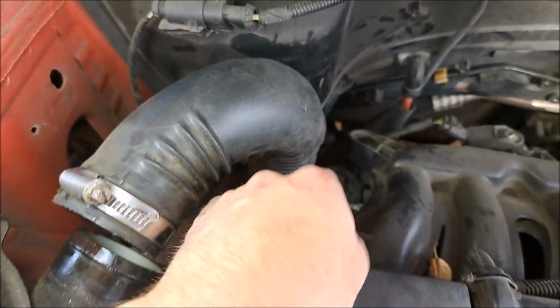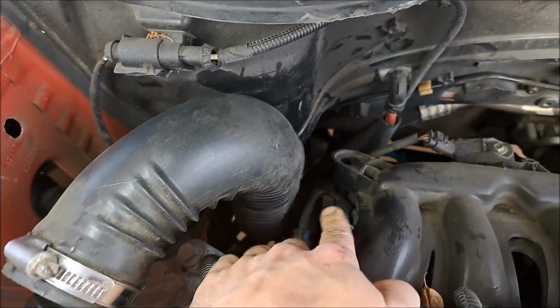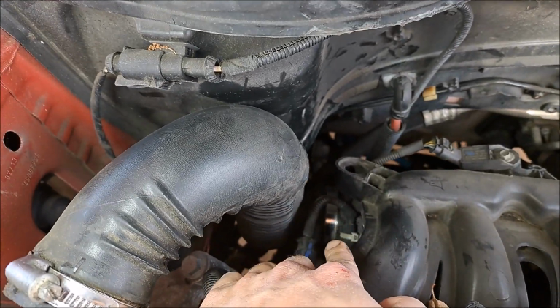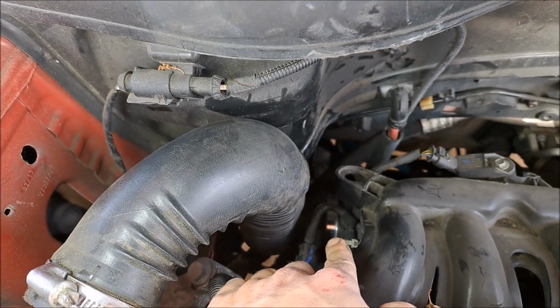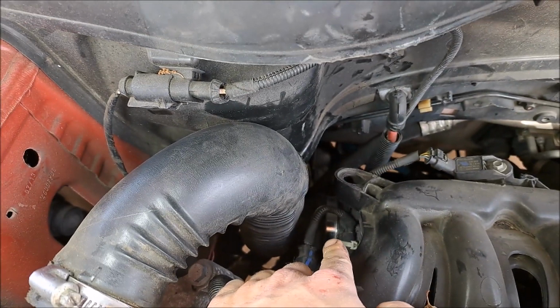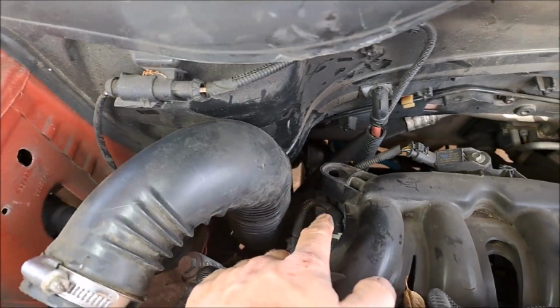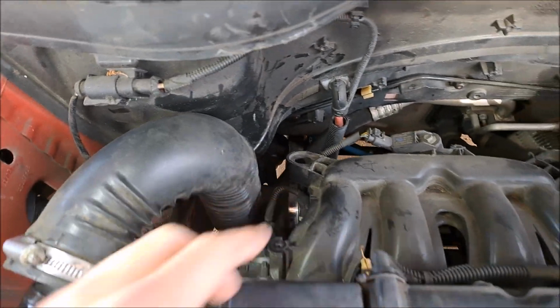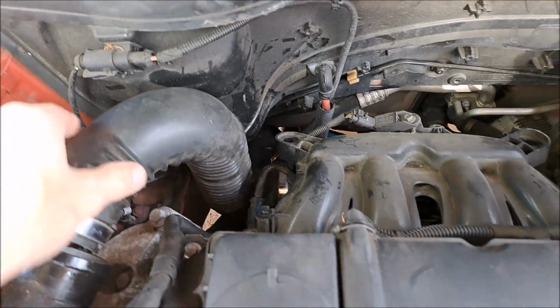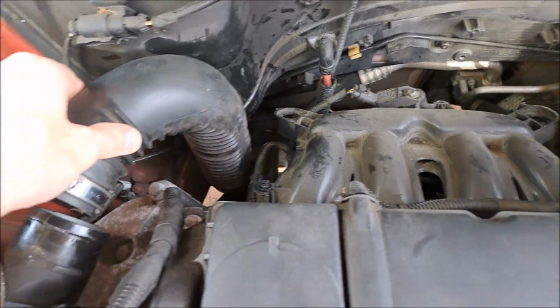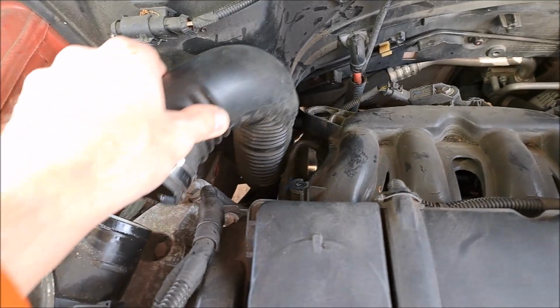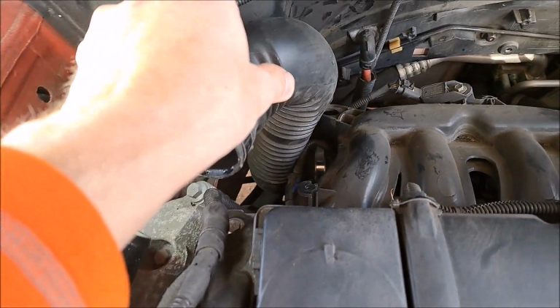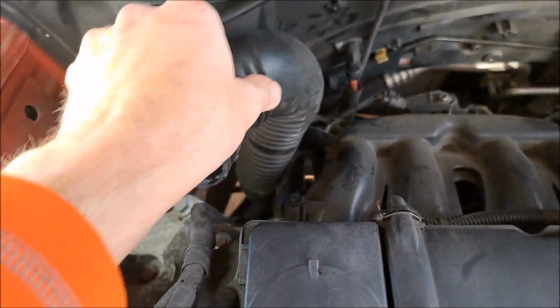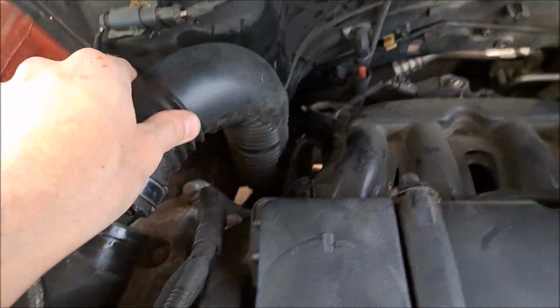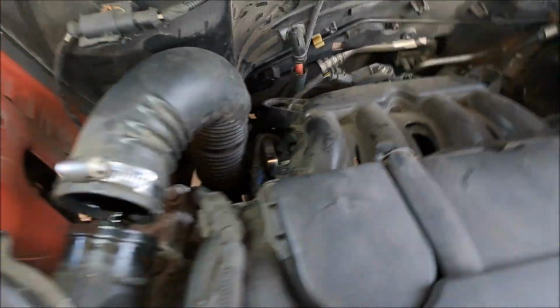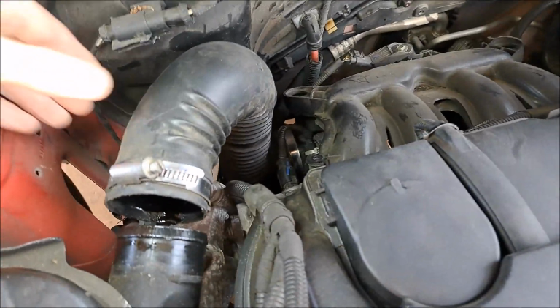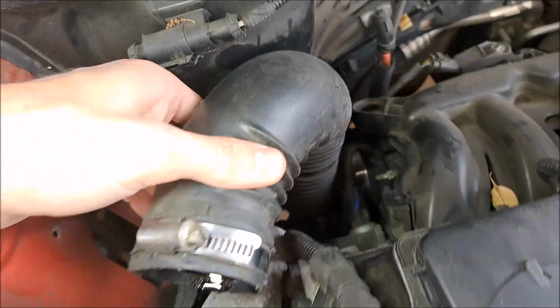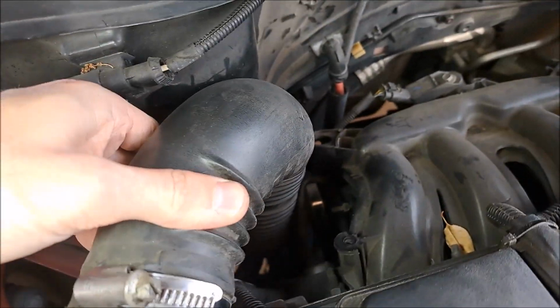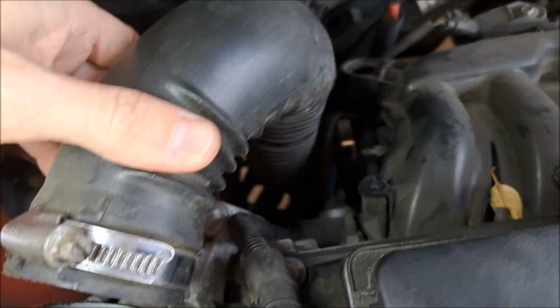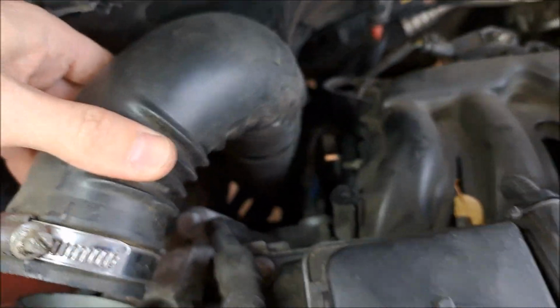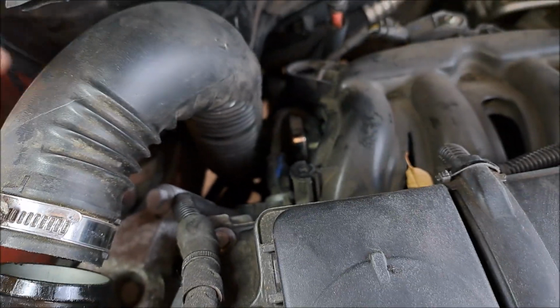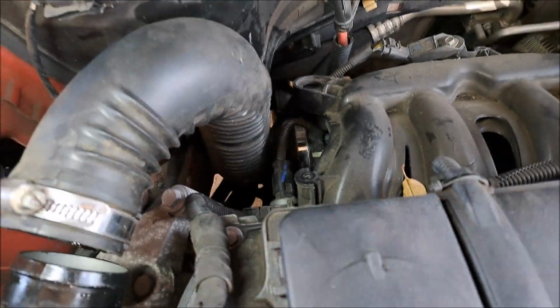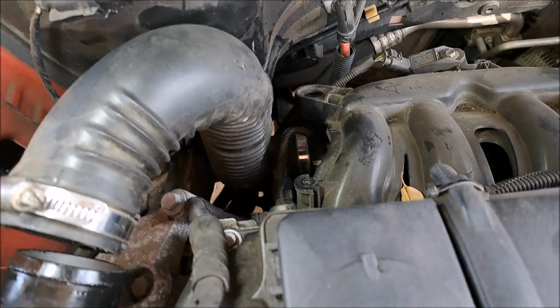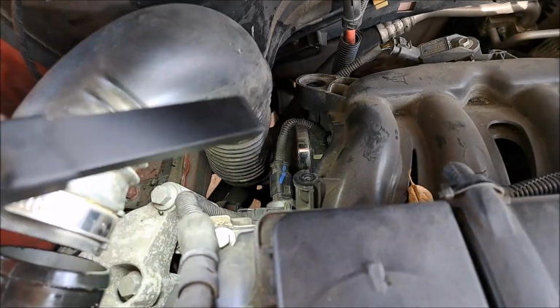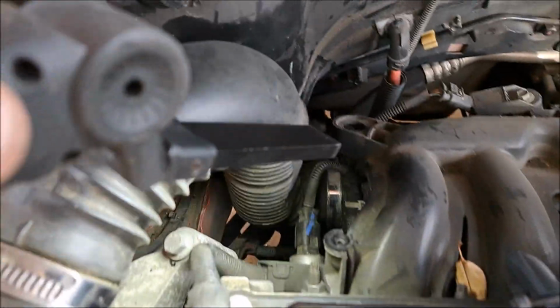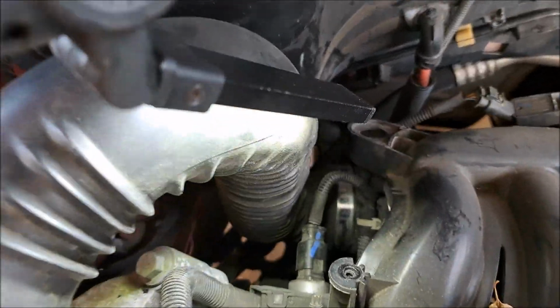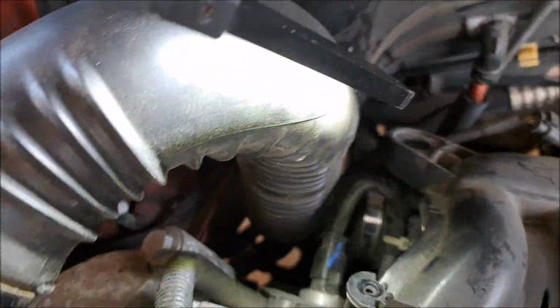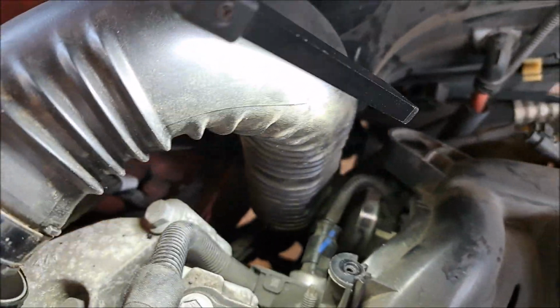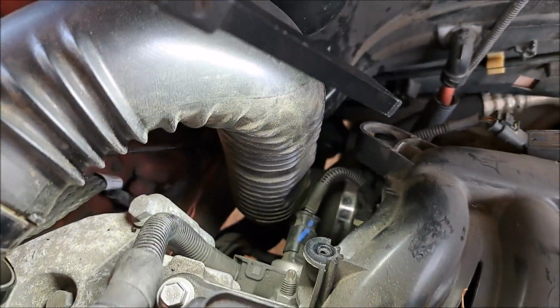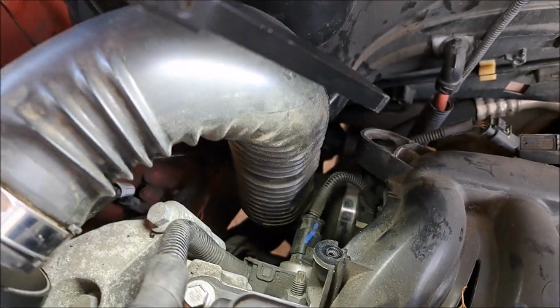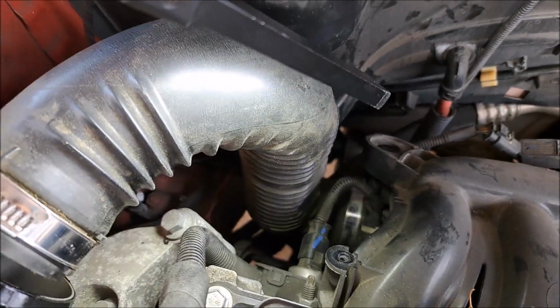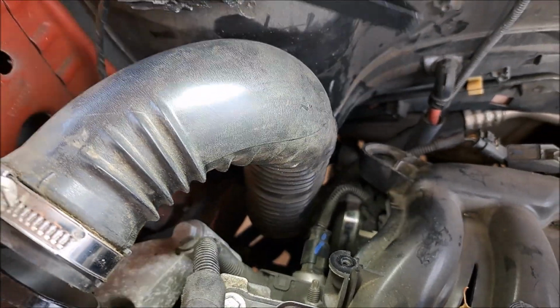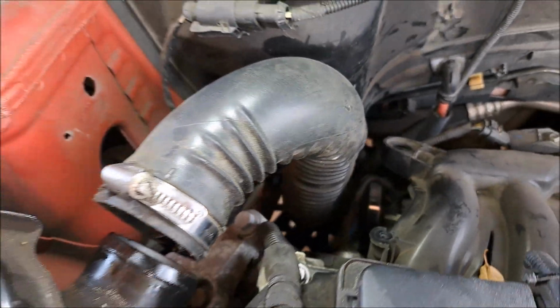I did loosen the hose clamp down there but it didn't seem to matter because it would not come off. You just kind of hold this back with one hand and then right down in there, right next to that solenoid, is where it screws in.